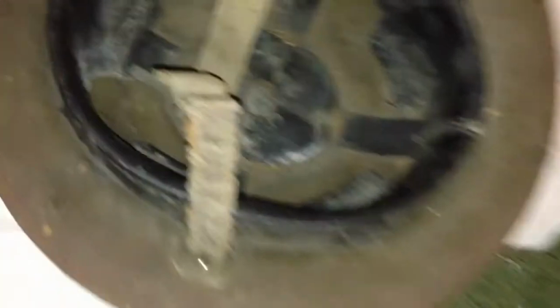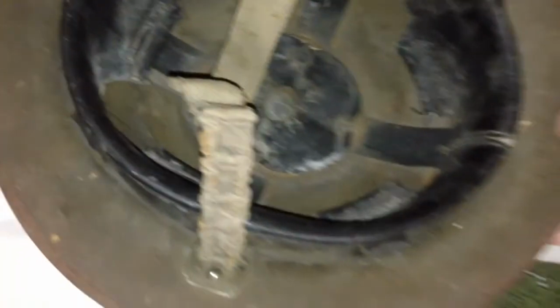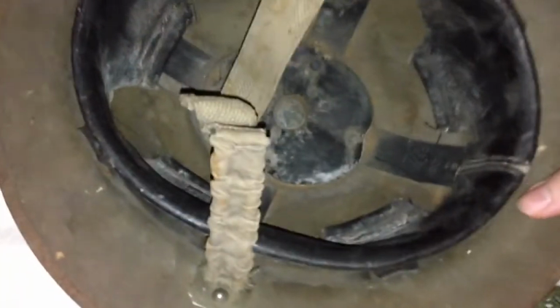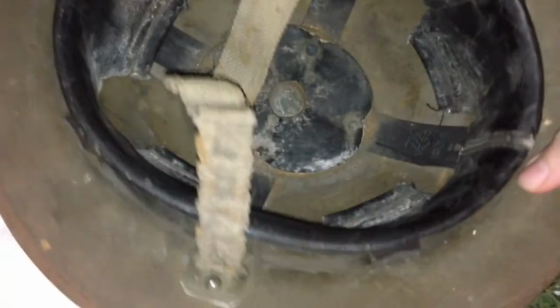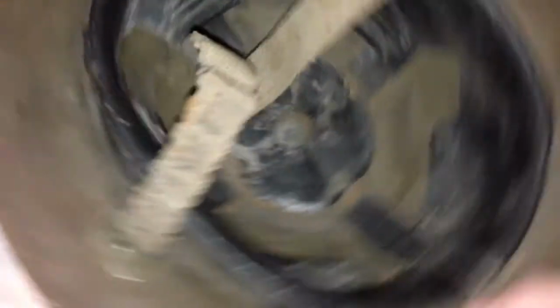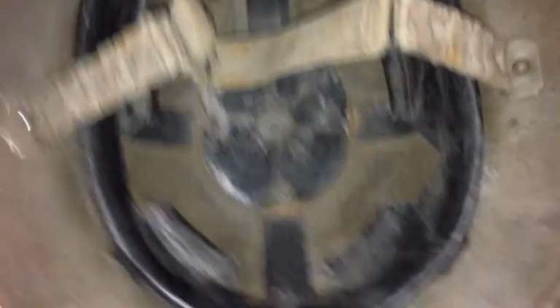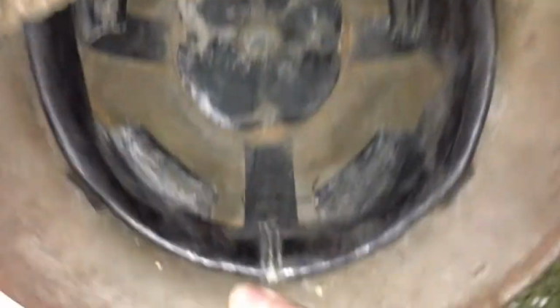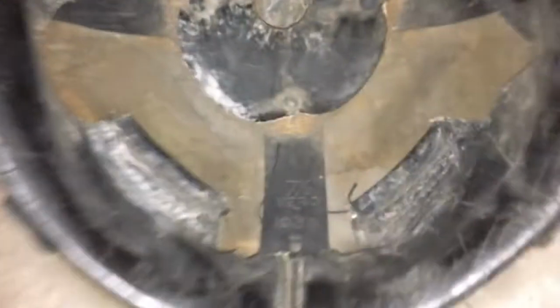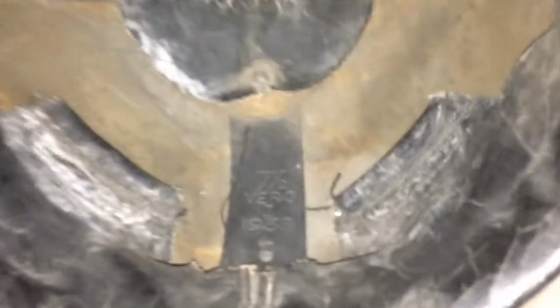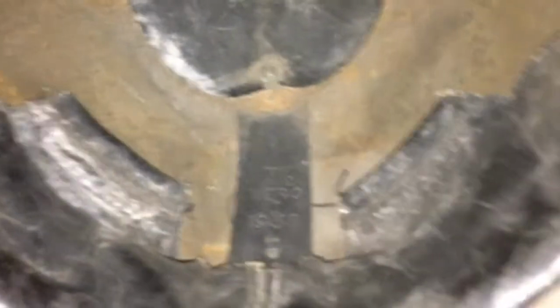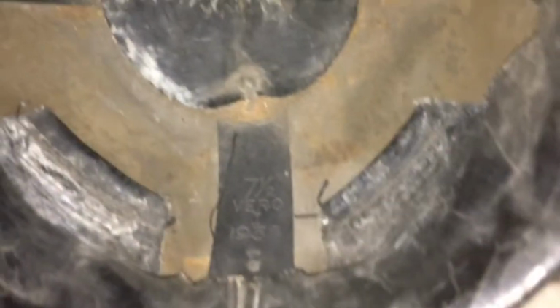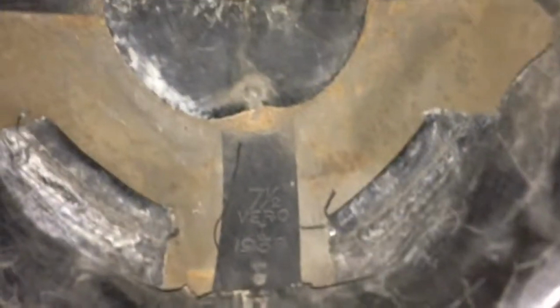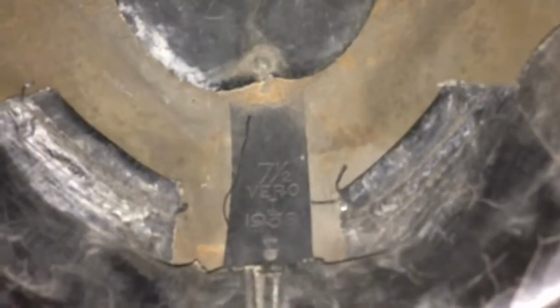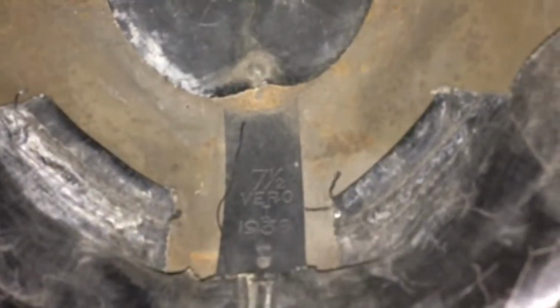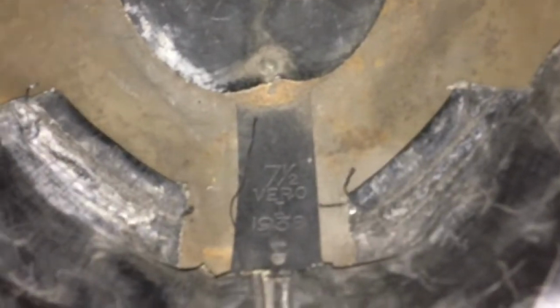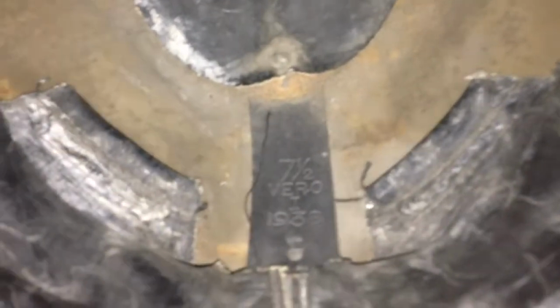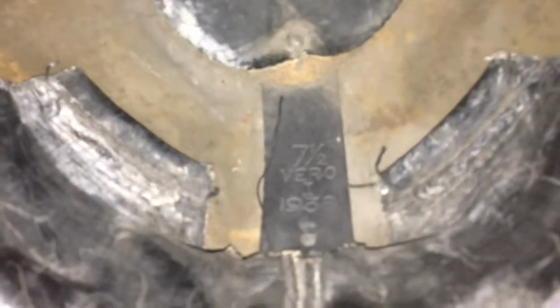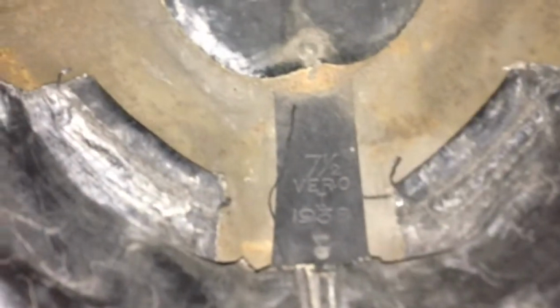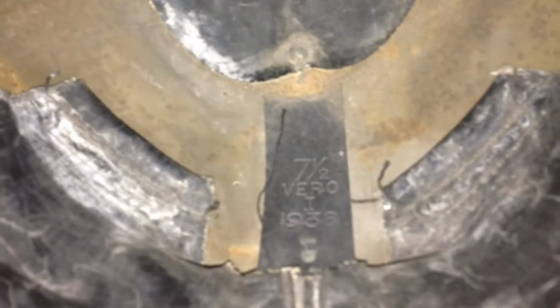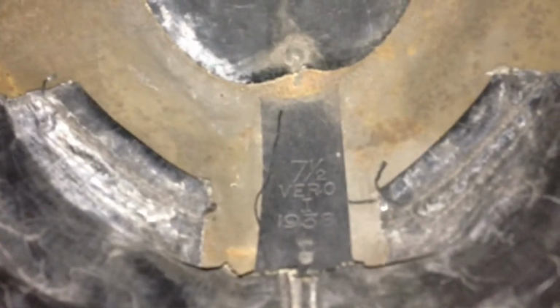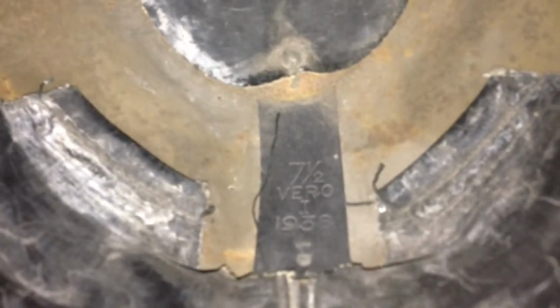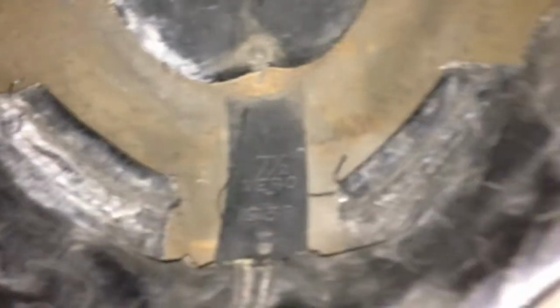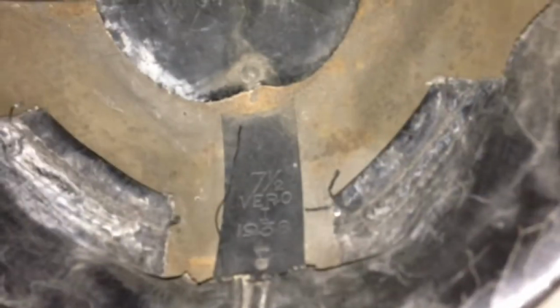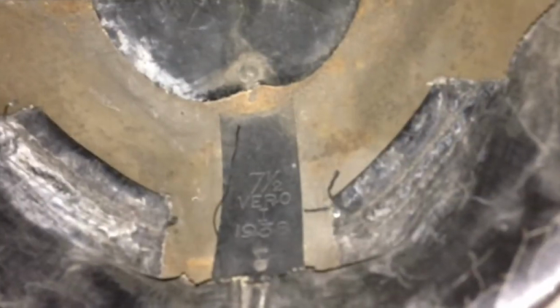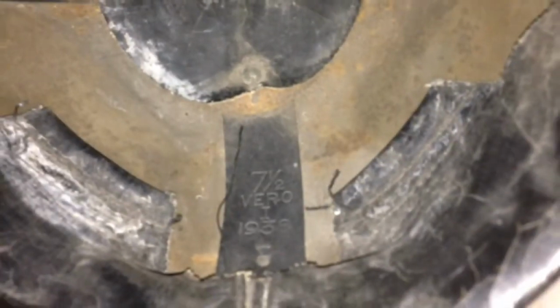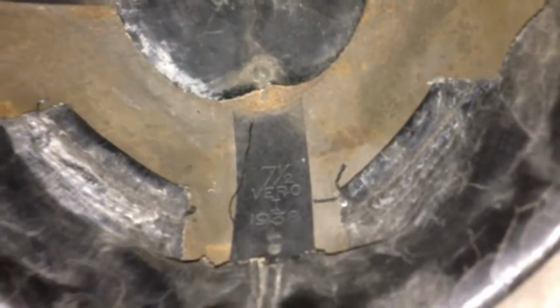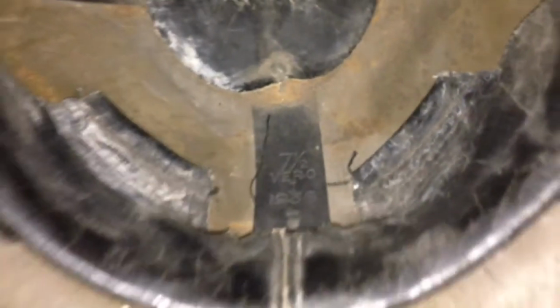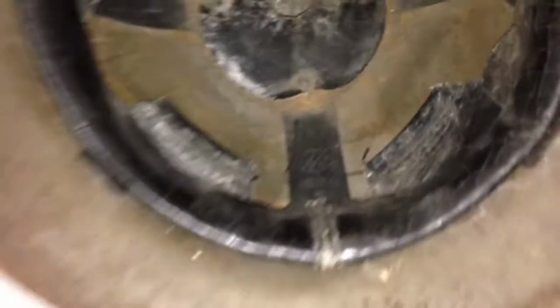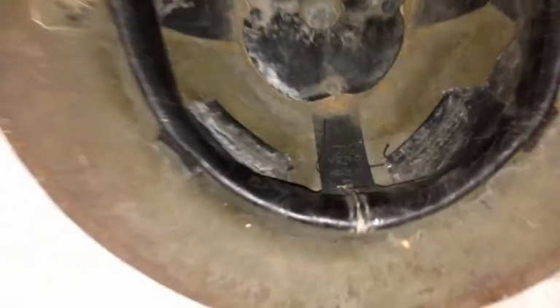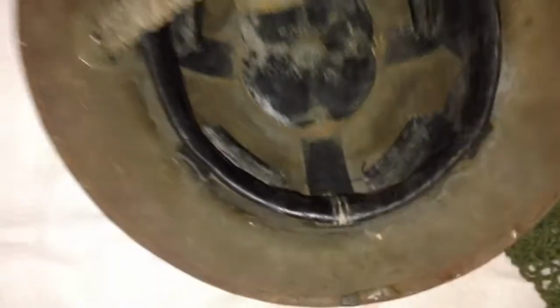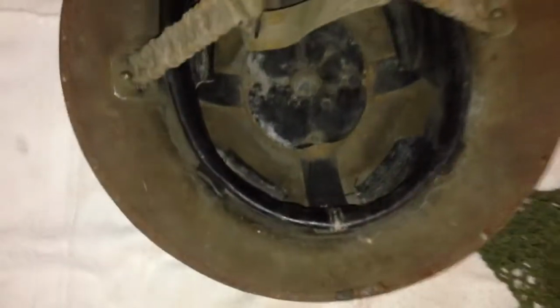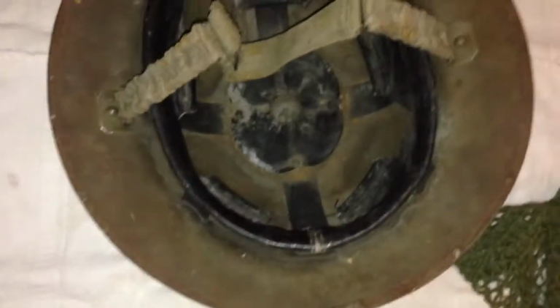As you can see in here, the liner is dated 1938, made by Vero. It is a size 7.5, which is a pretty large size for back then.